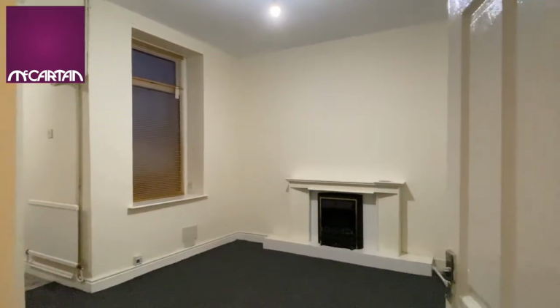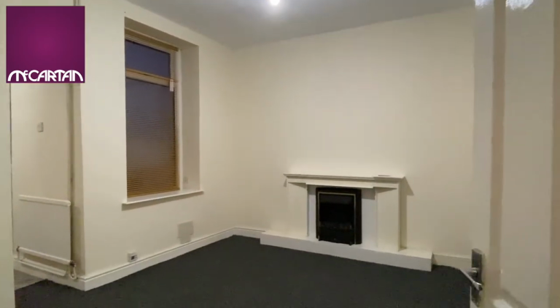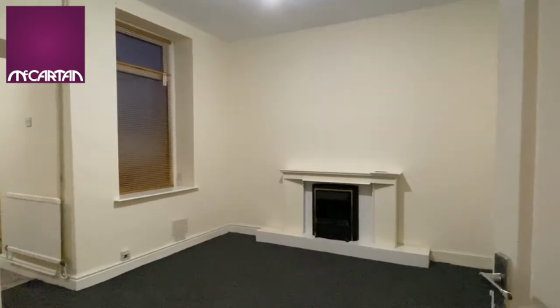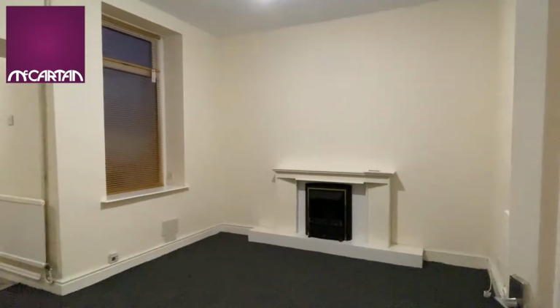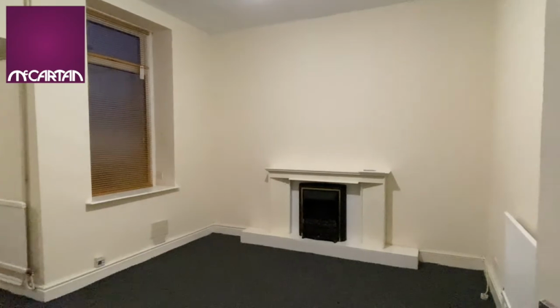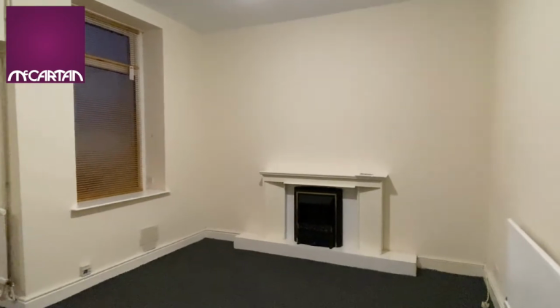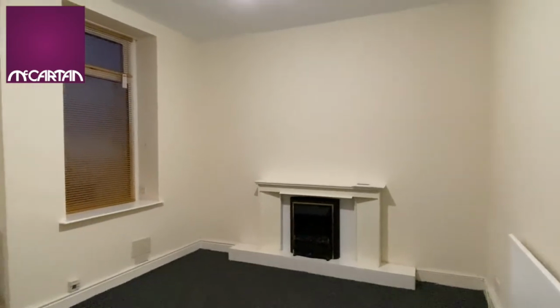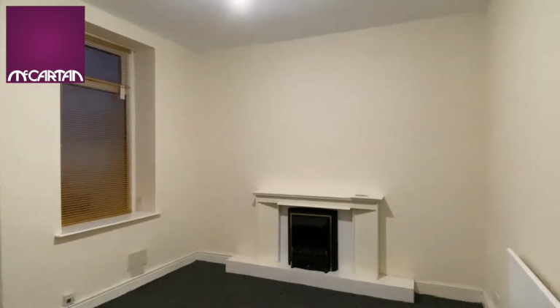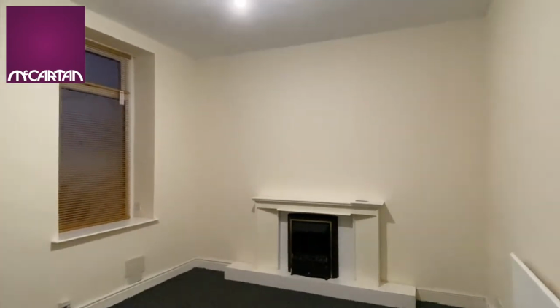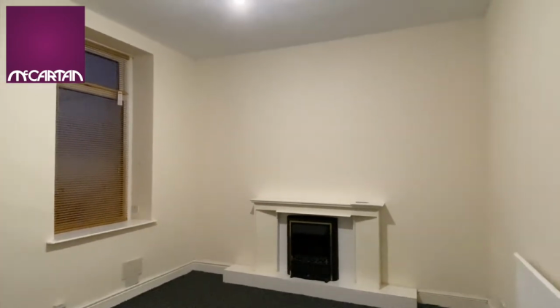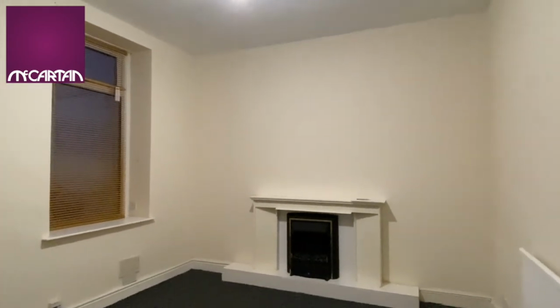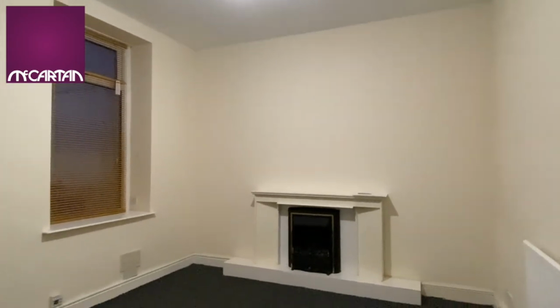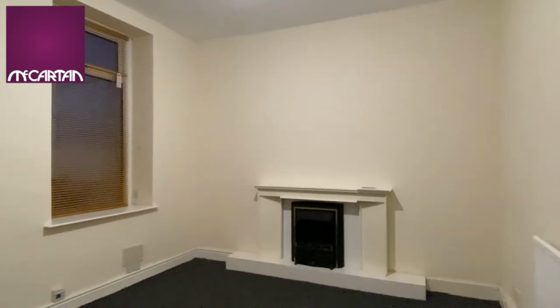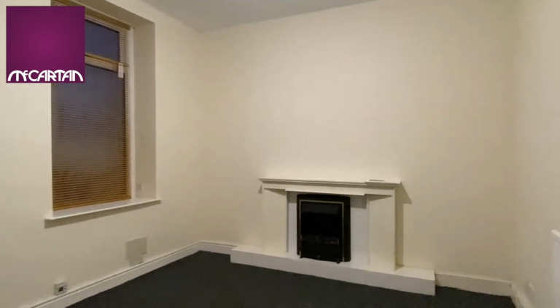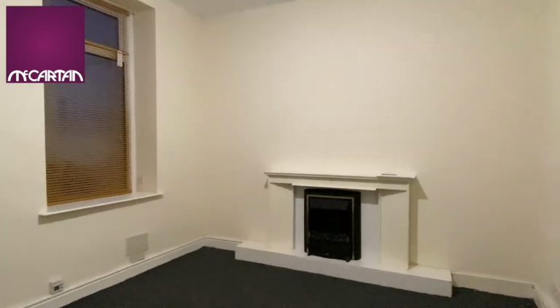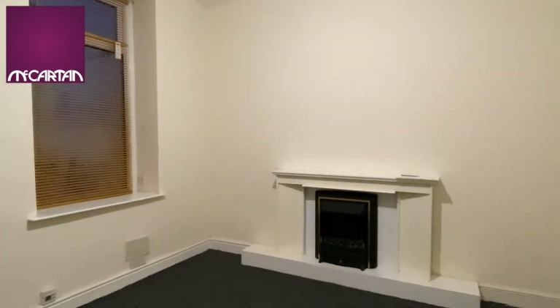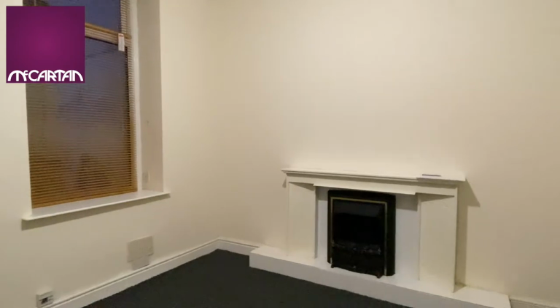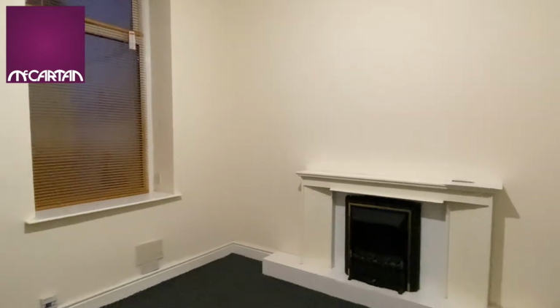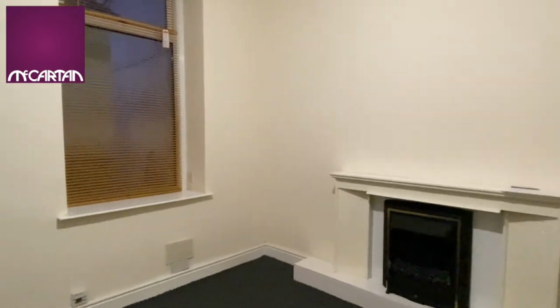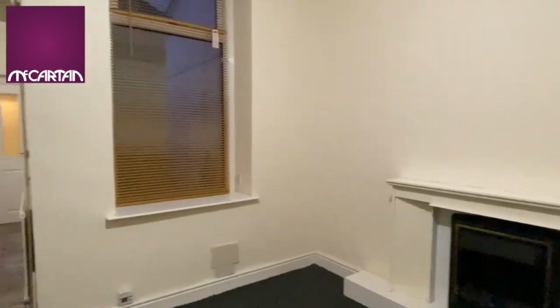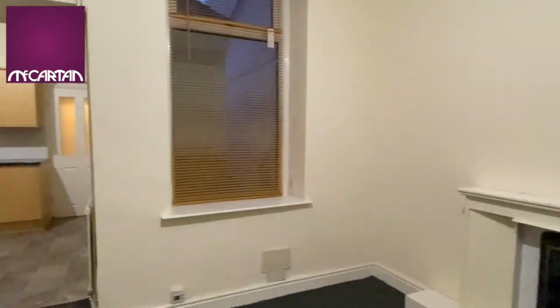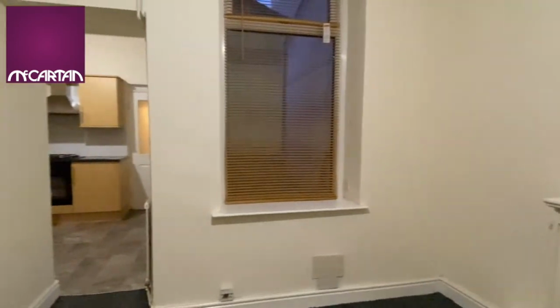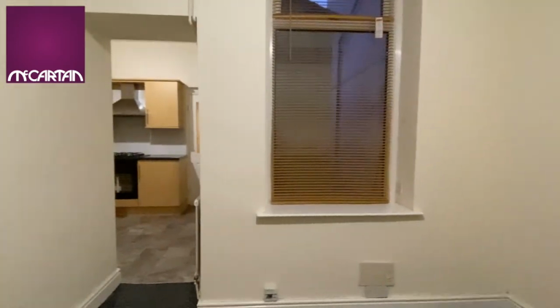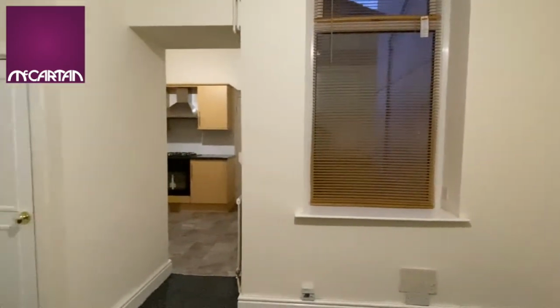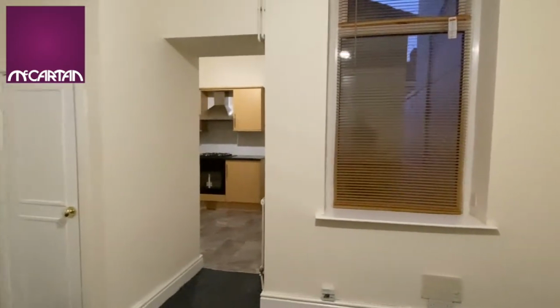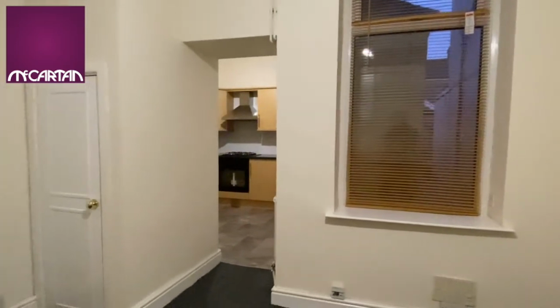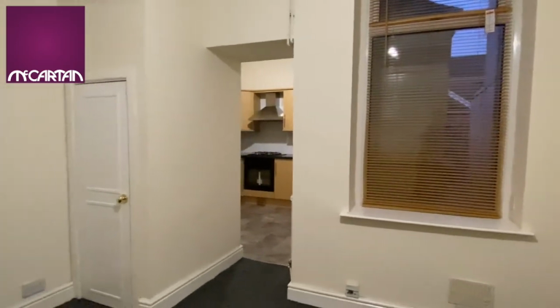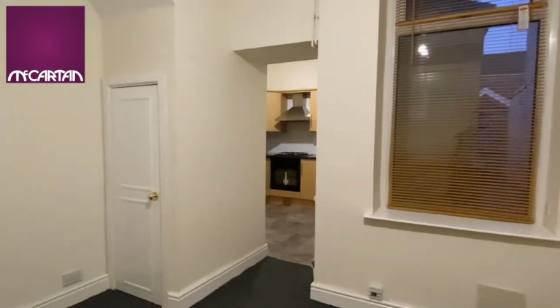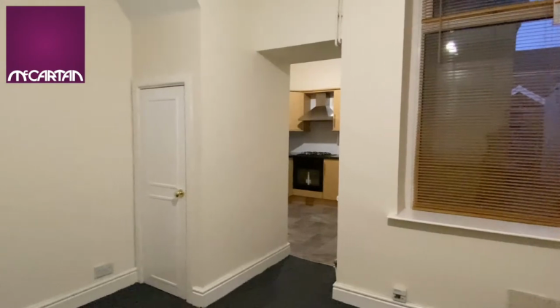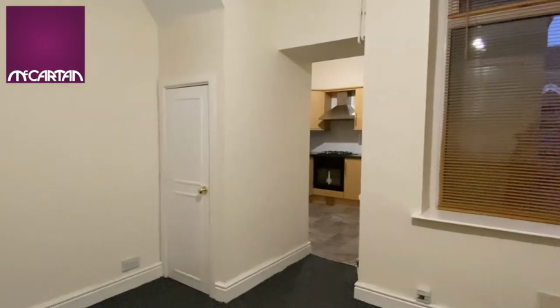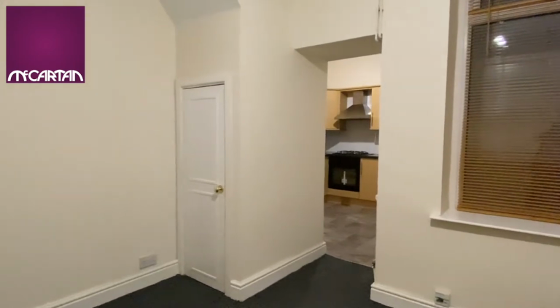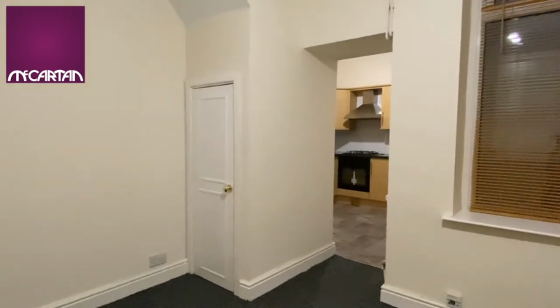The second reception is also a decent size with nice high ceilings again. This room leads through into the kitchen and we have some understair storage as well.